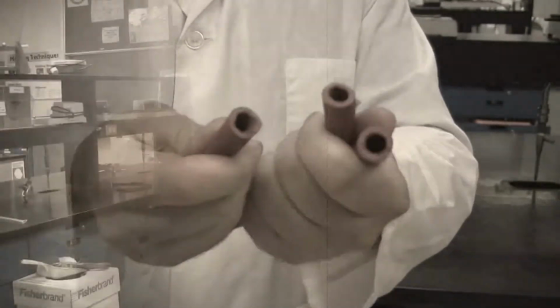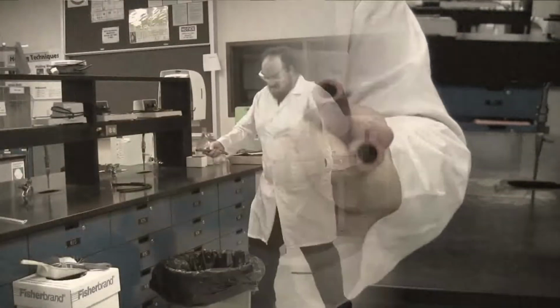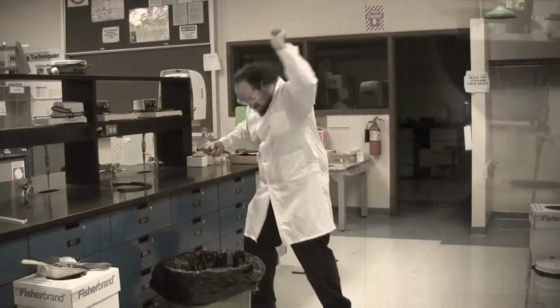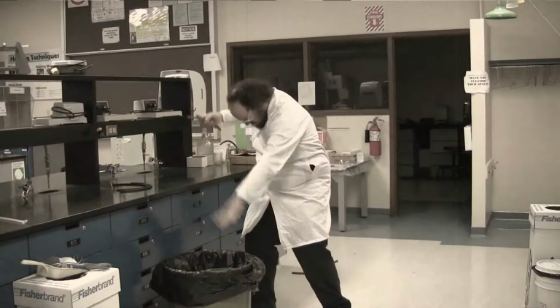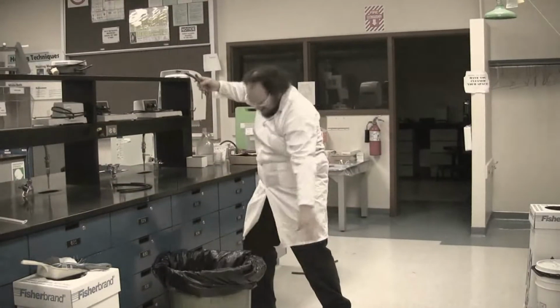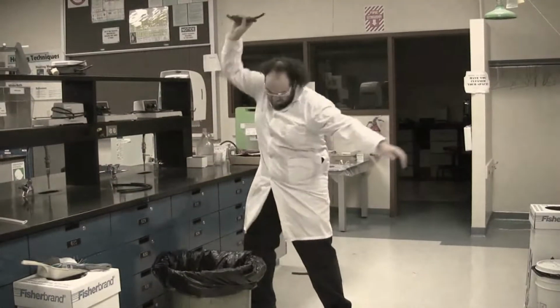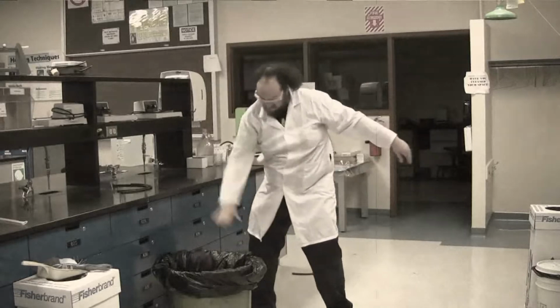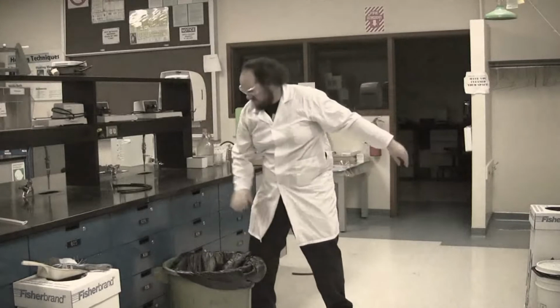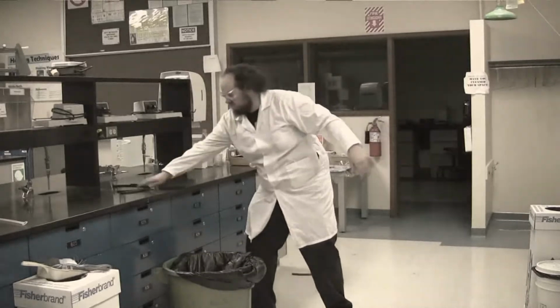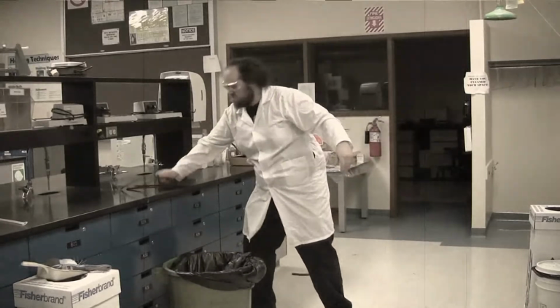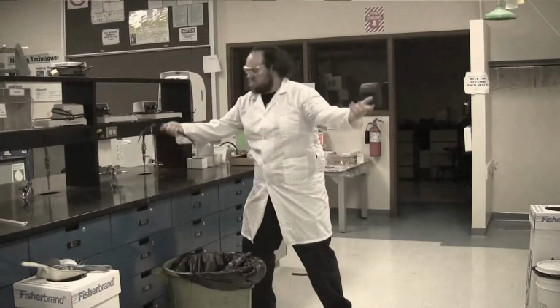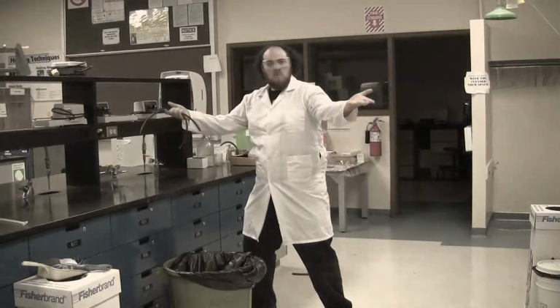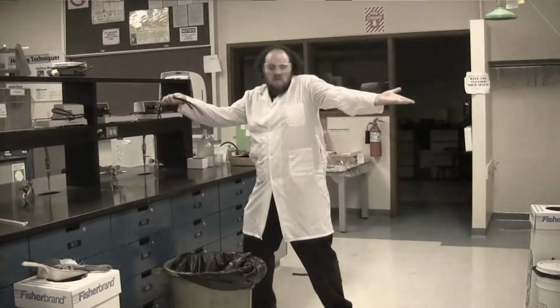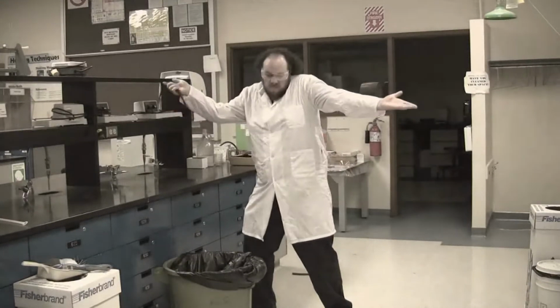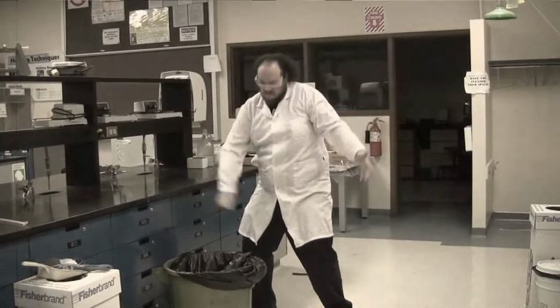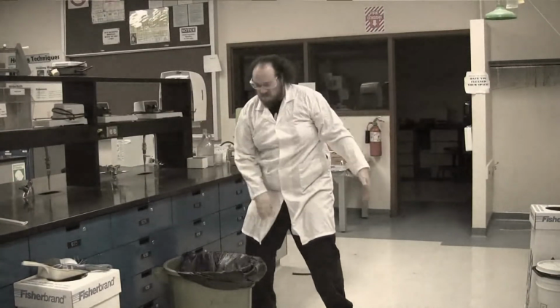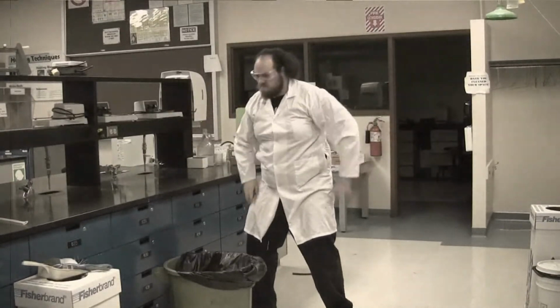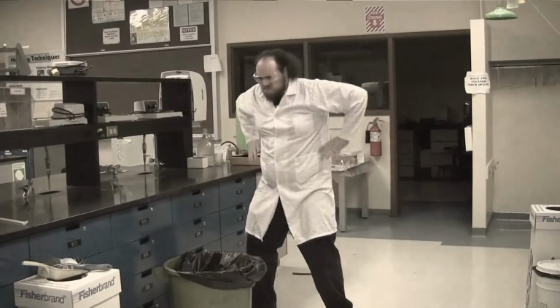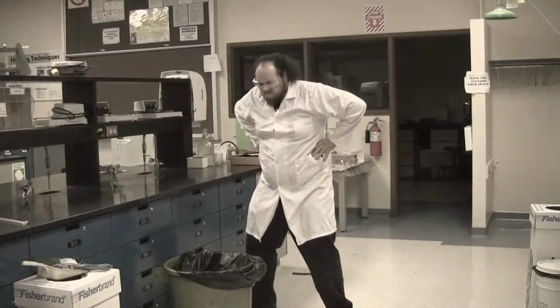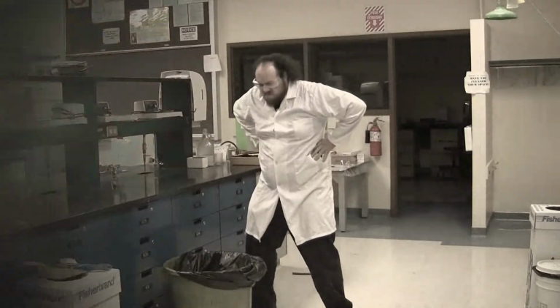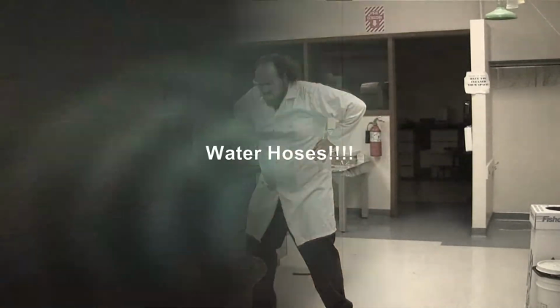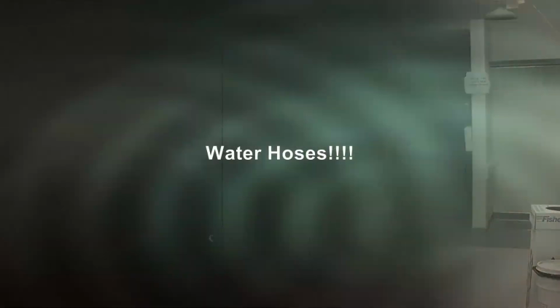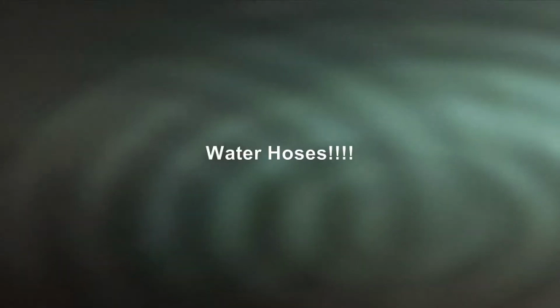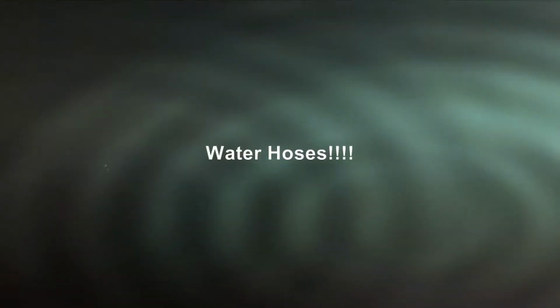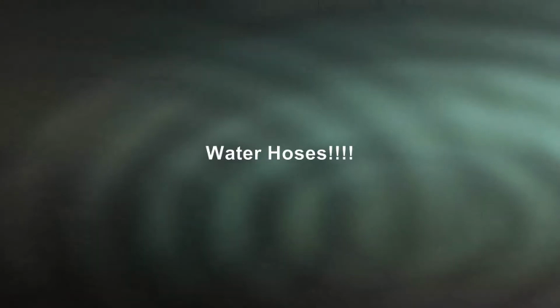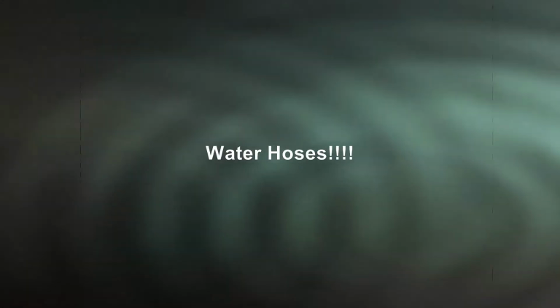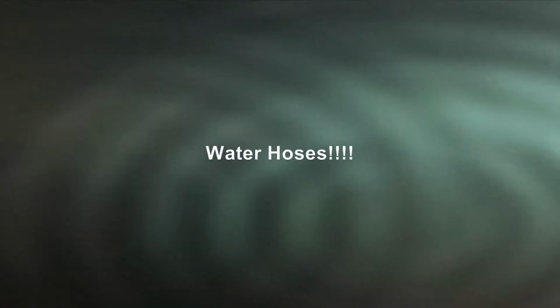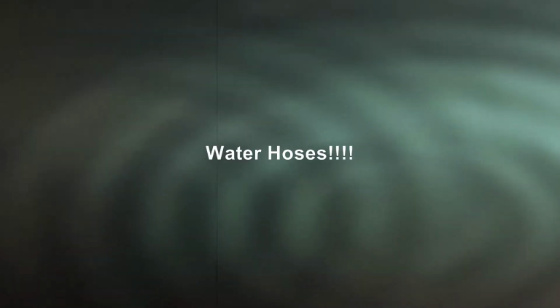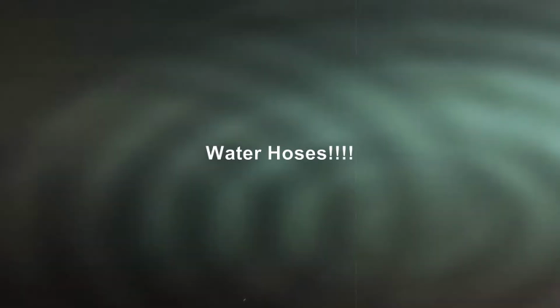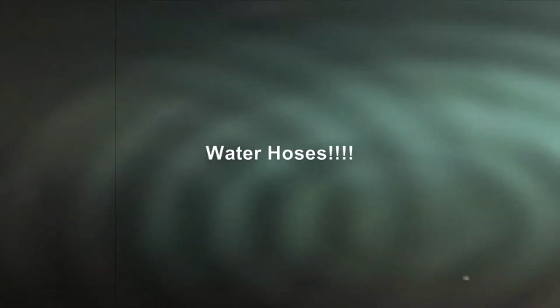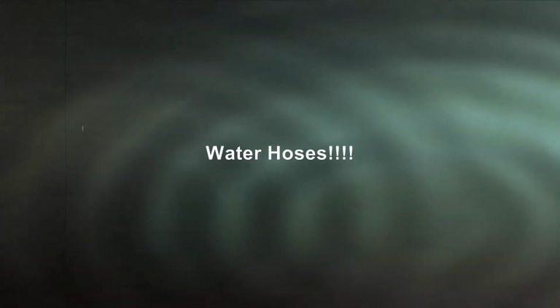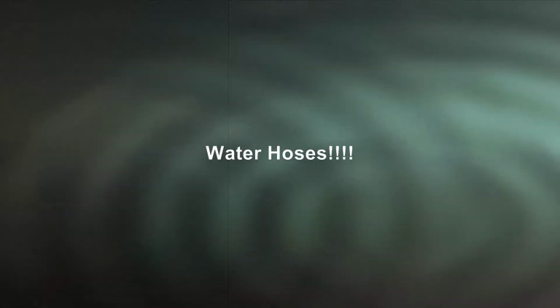Throw out those old hoses and weird misshapen ones. Get ready to learn about water hoses.